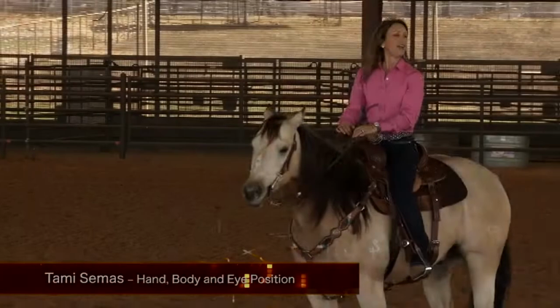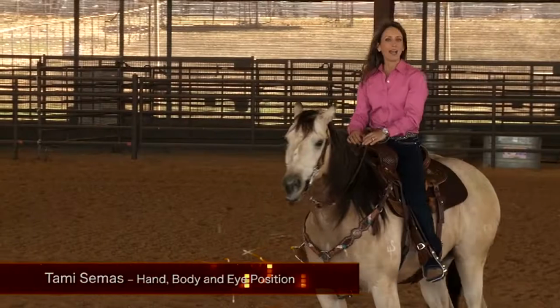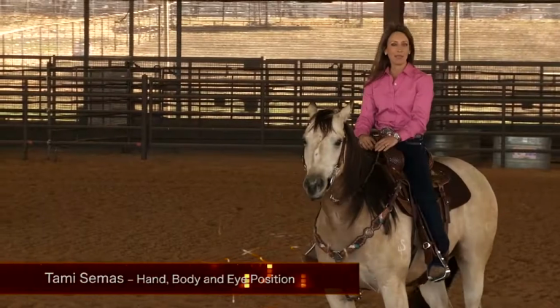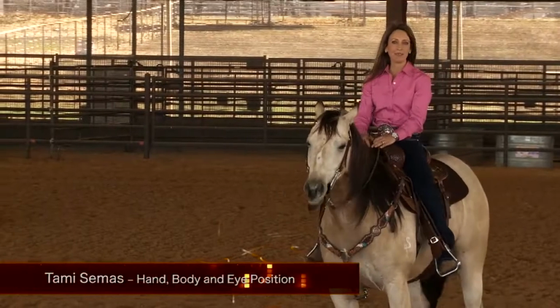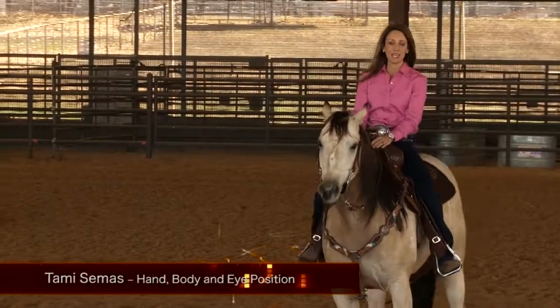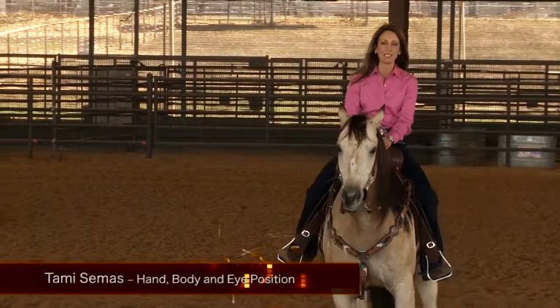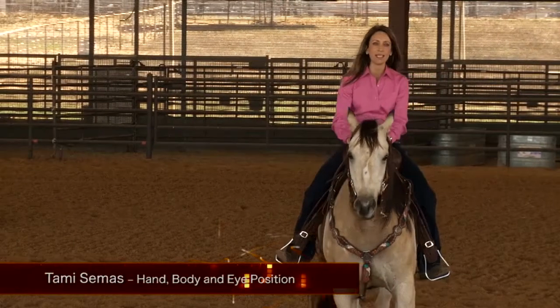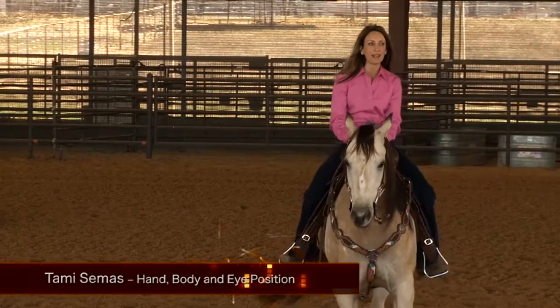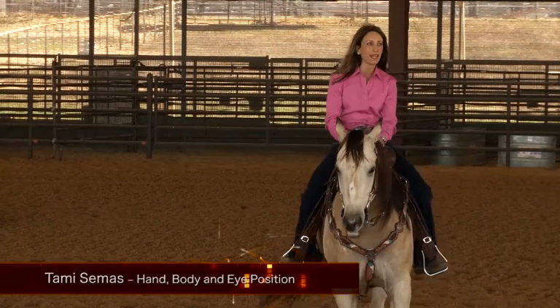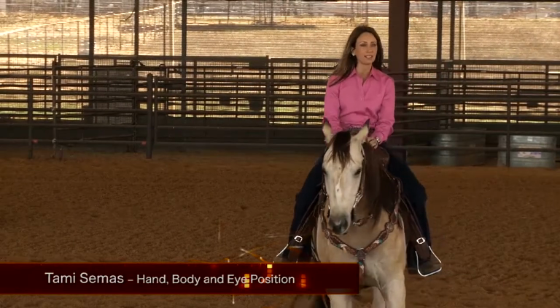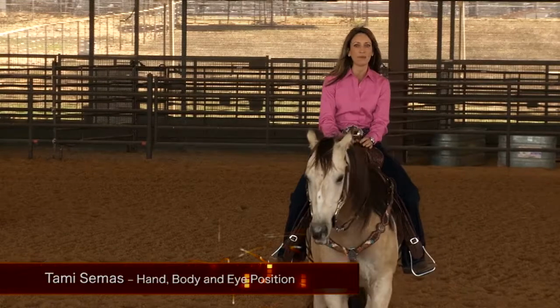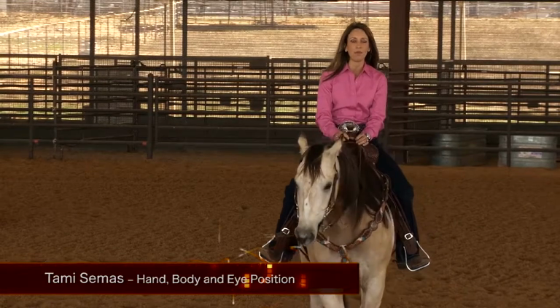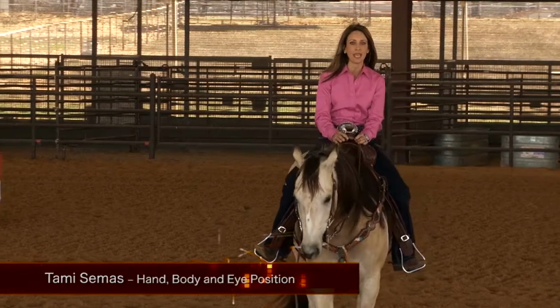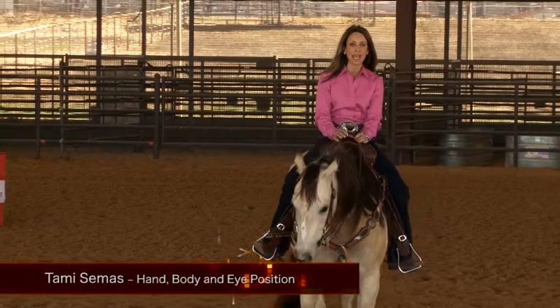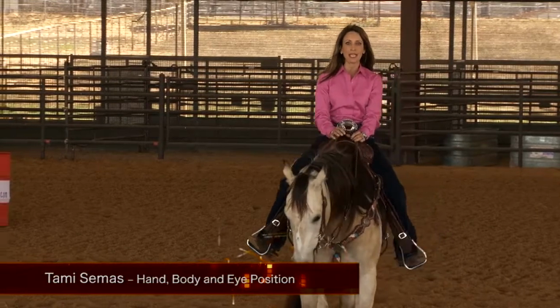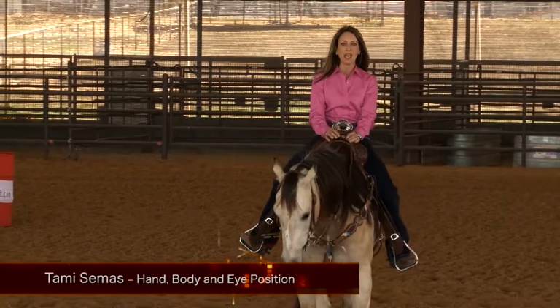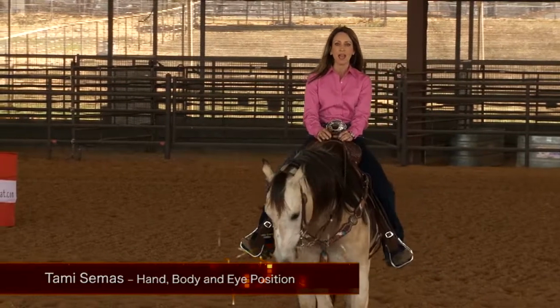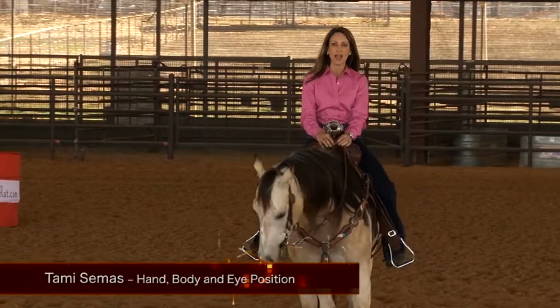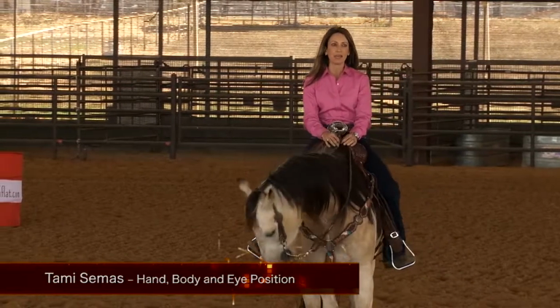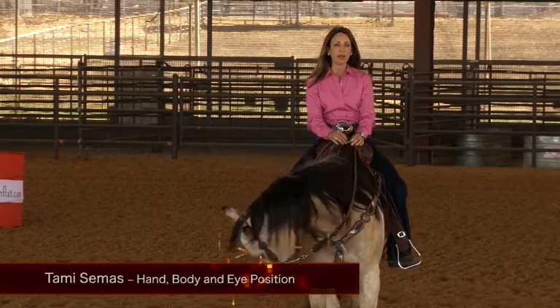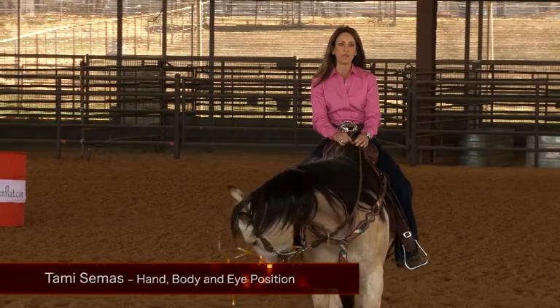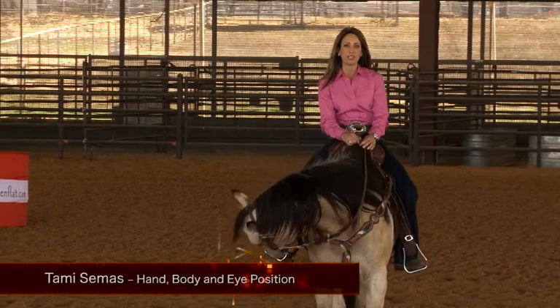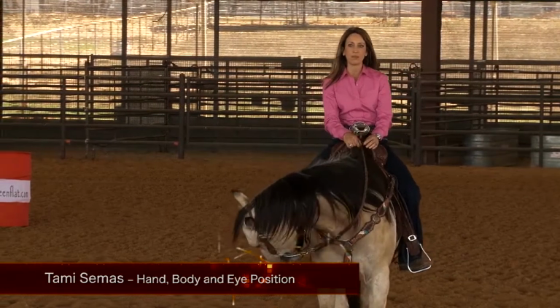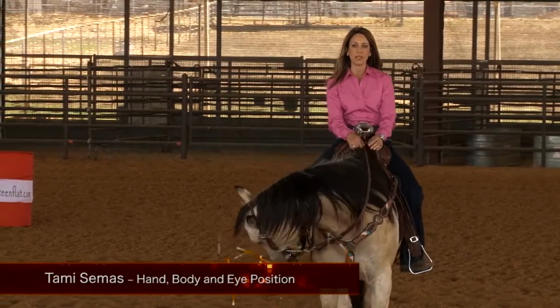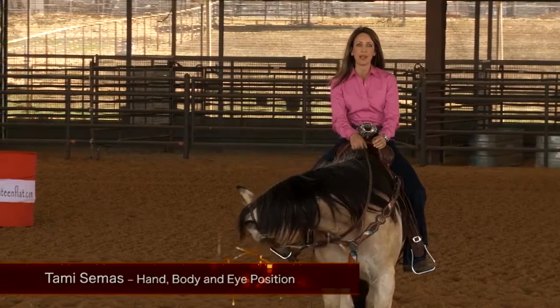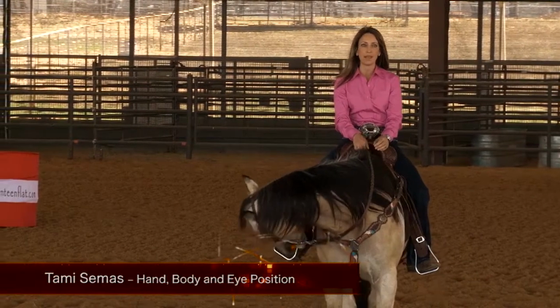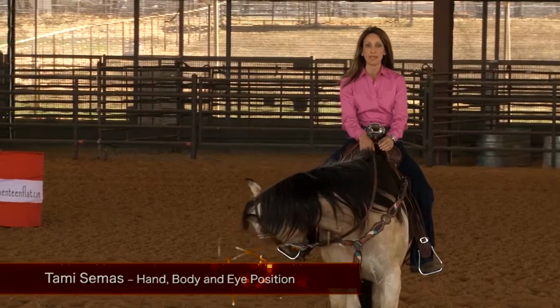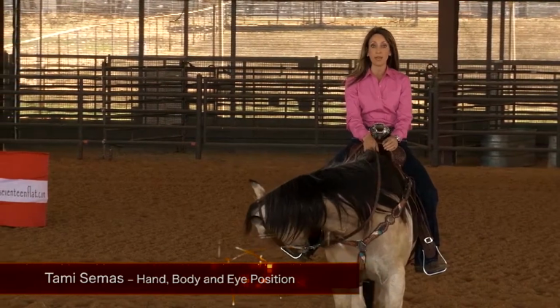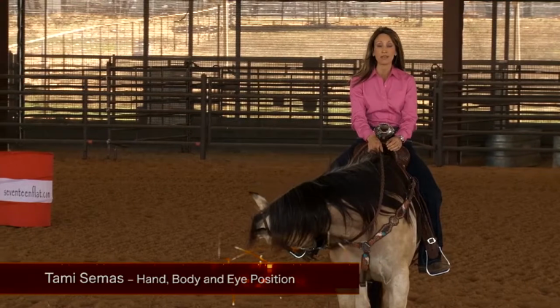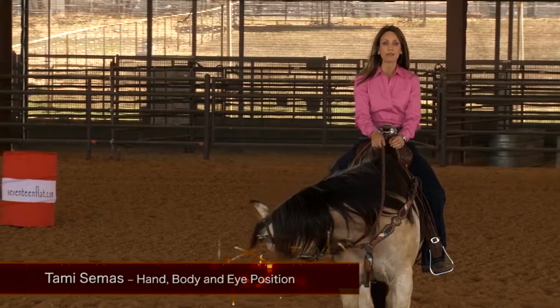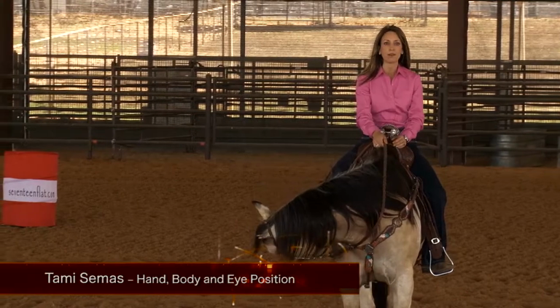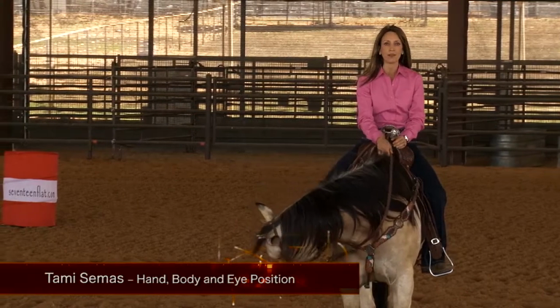Hi, my name is Tammy Seamus, and I'd like to talk about my hand, eye, and body position when I am making a run through the barrel pattern.